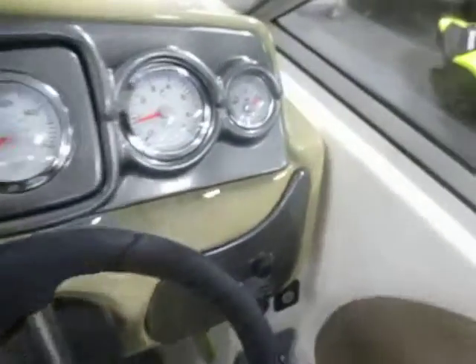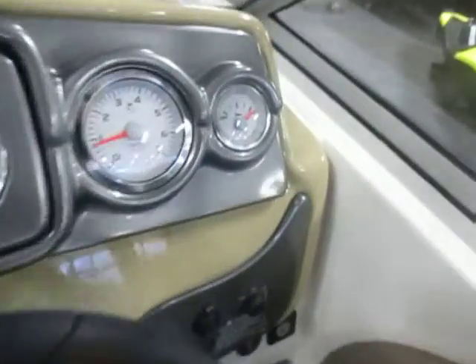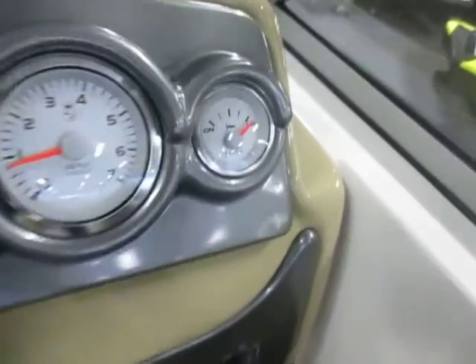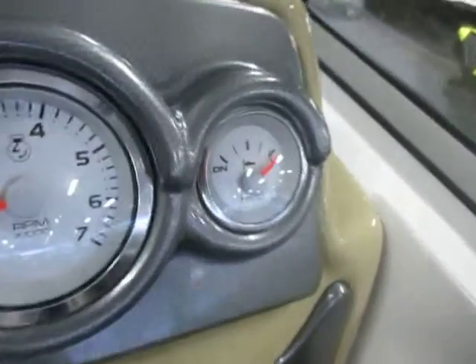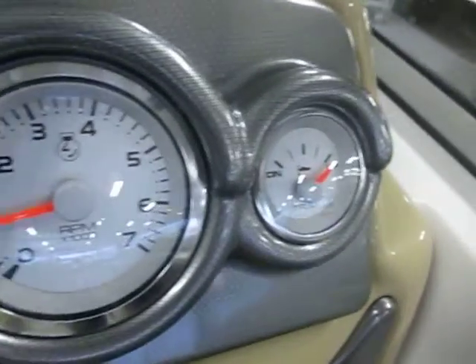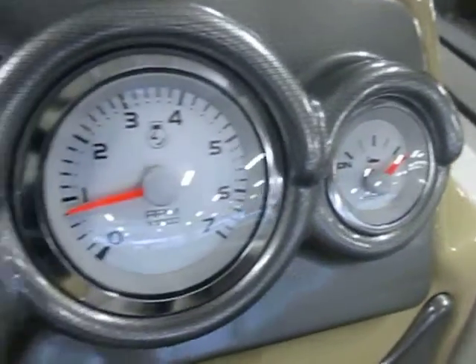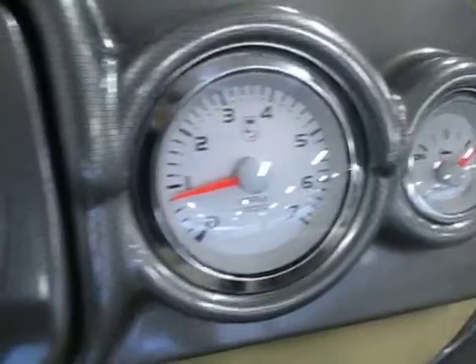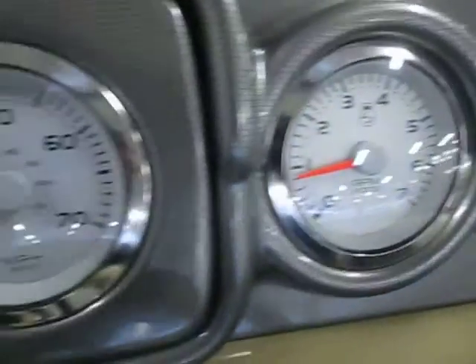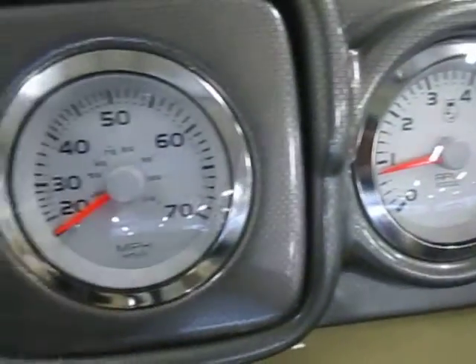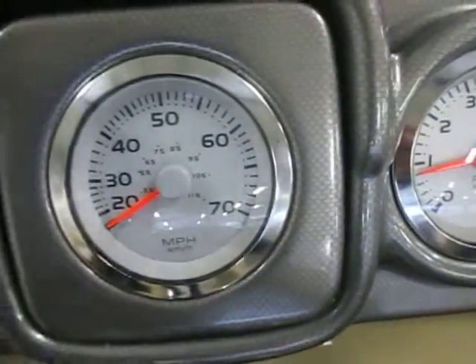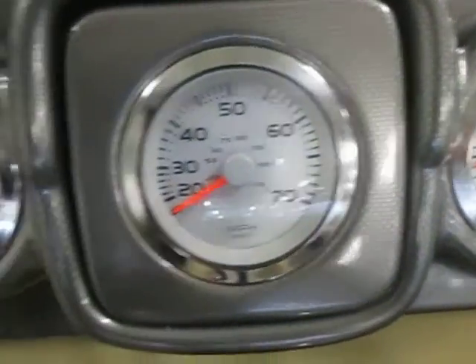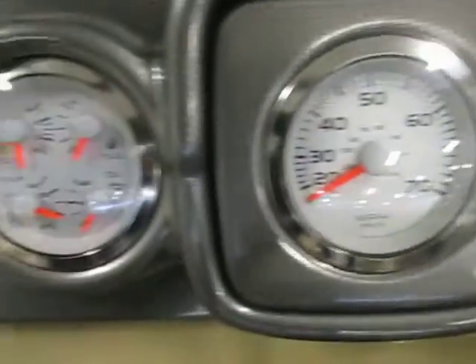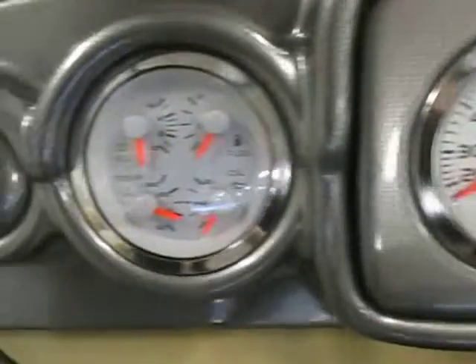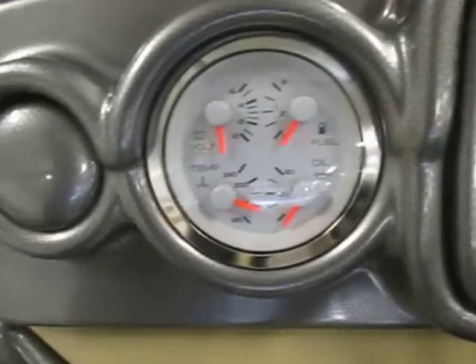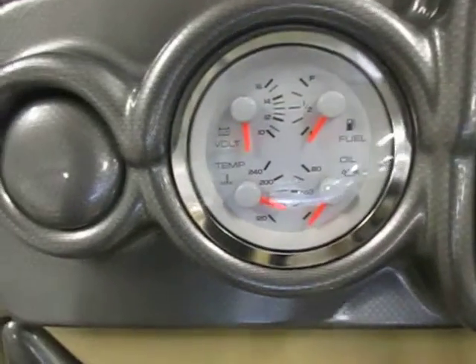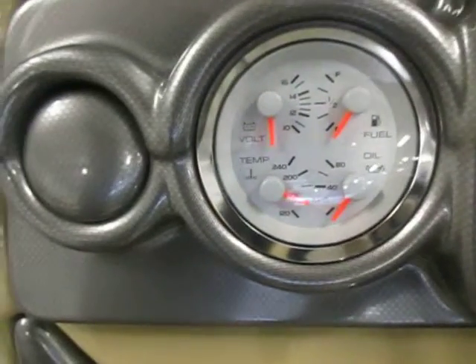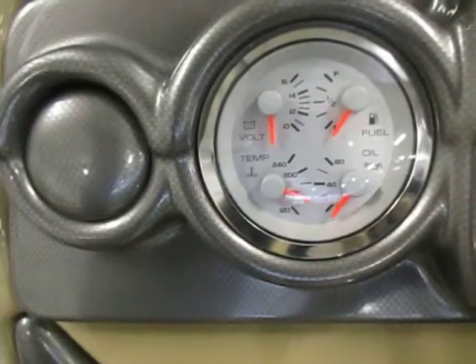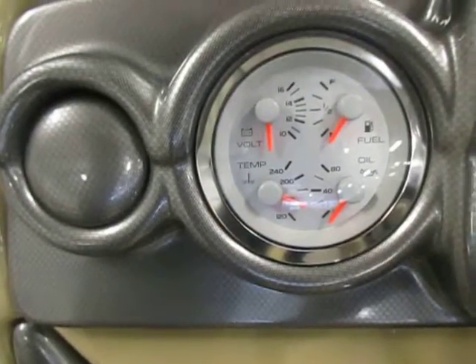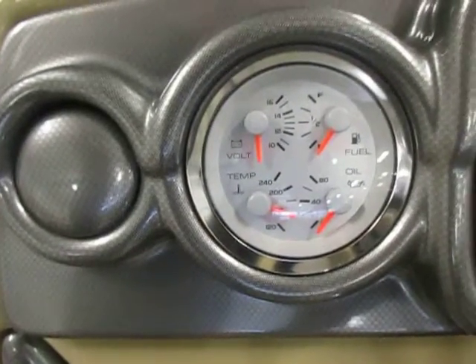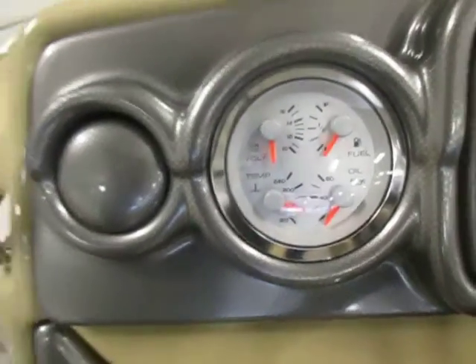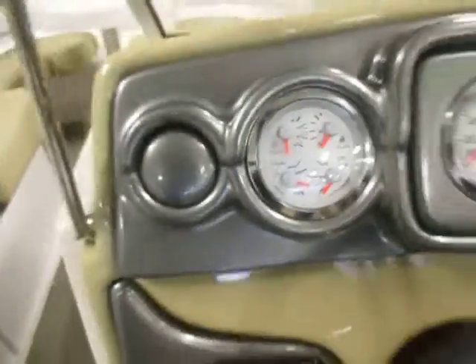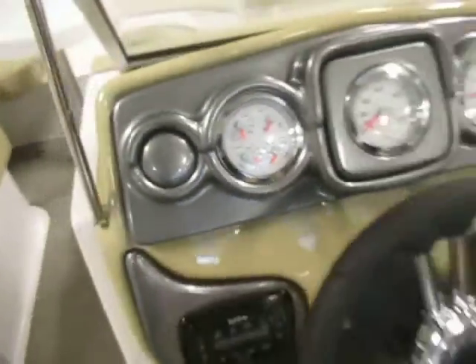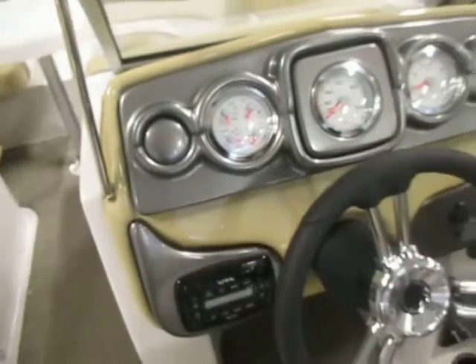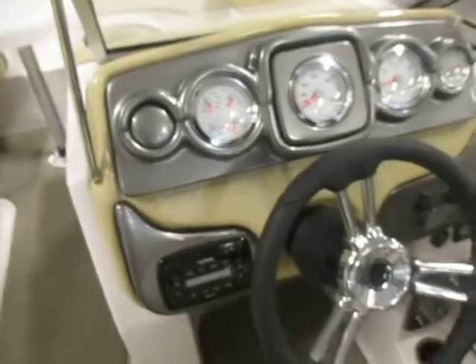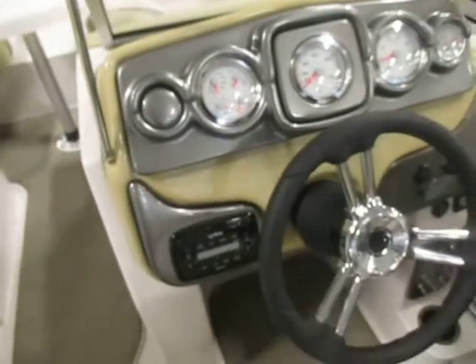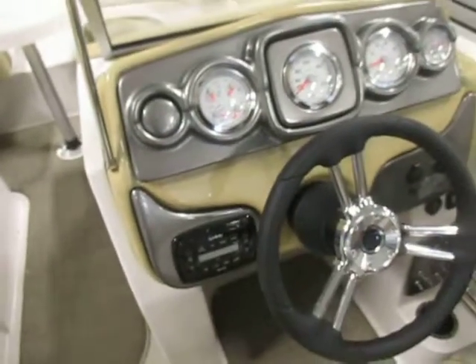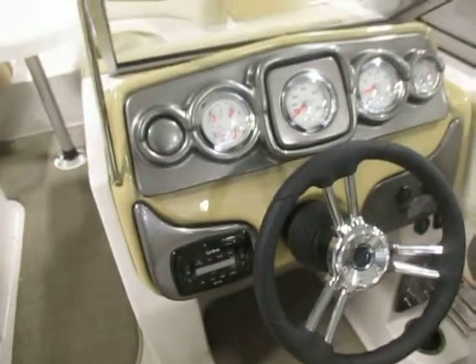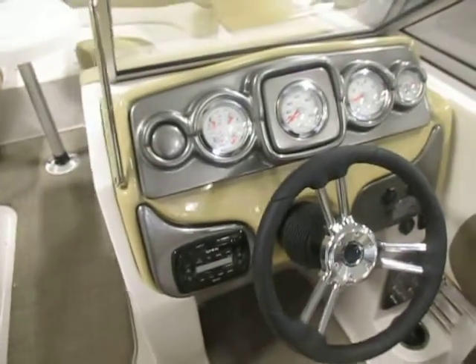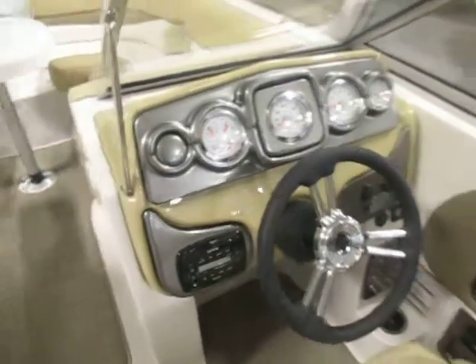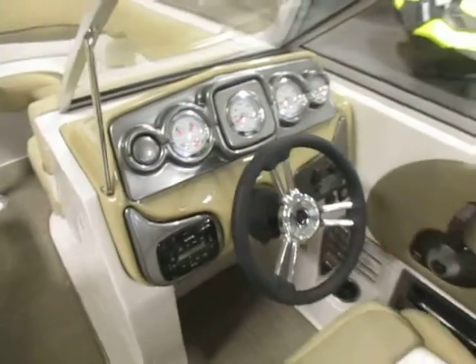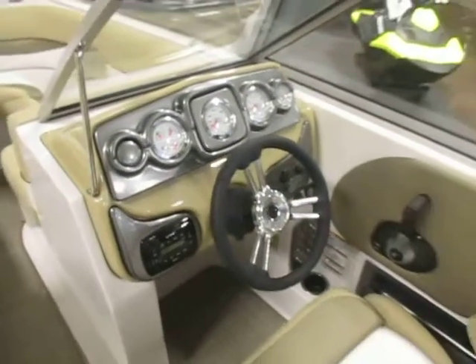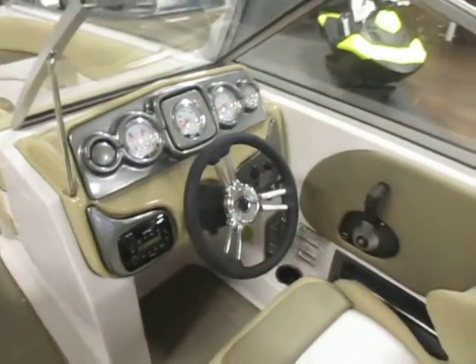Gauges include trim, tachometer, speedometer, voltmeter, fuel, oil pressure, and engine temperature. There's also a 12-volt power outlet.